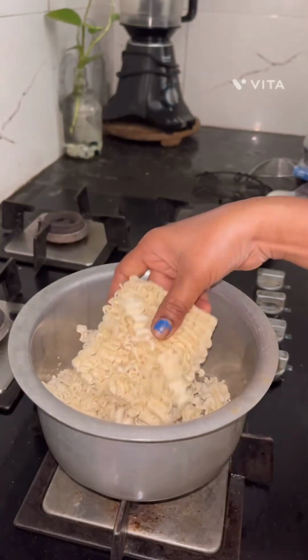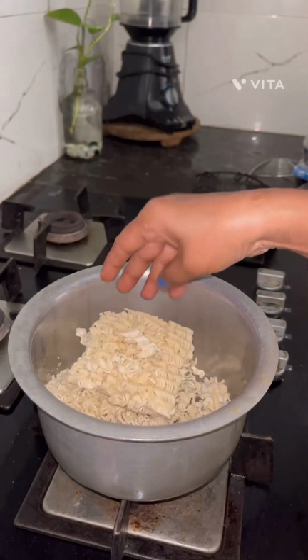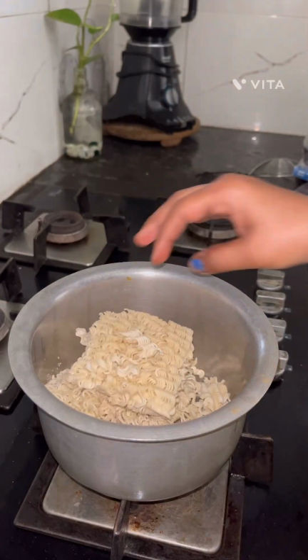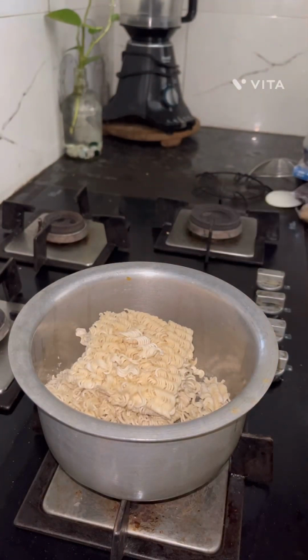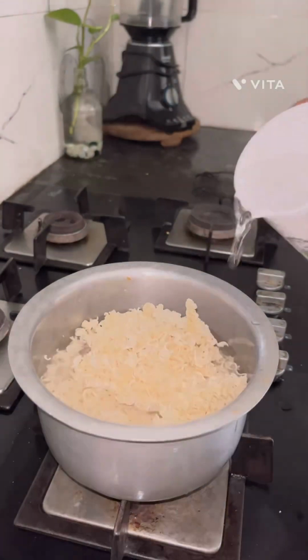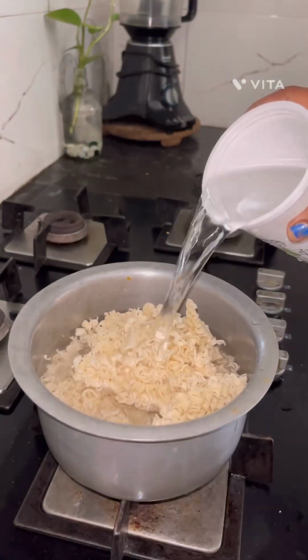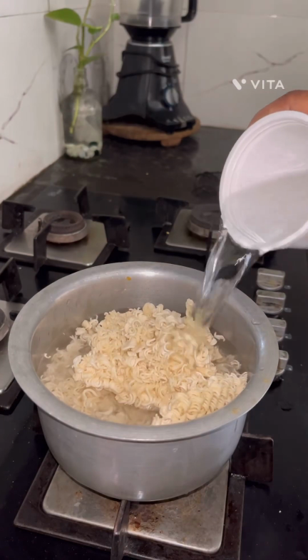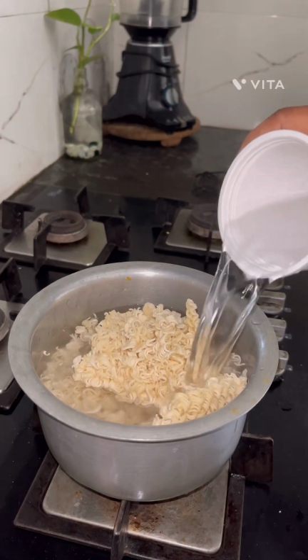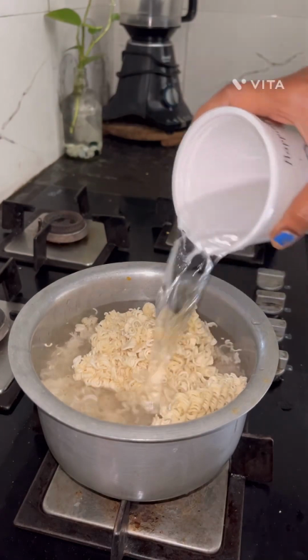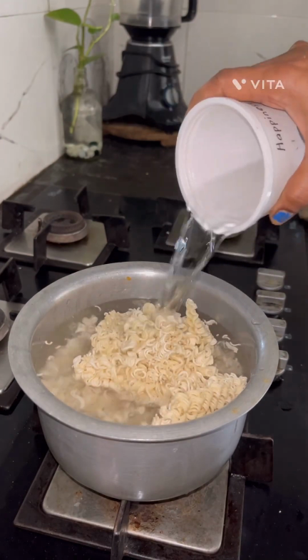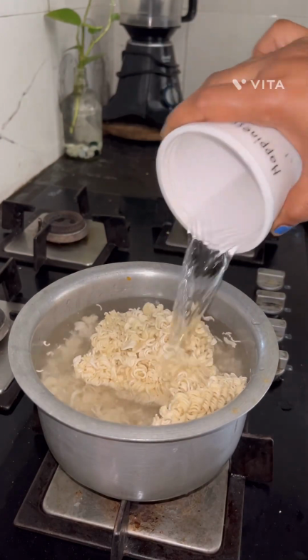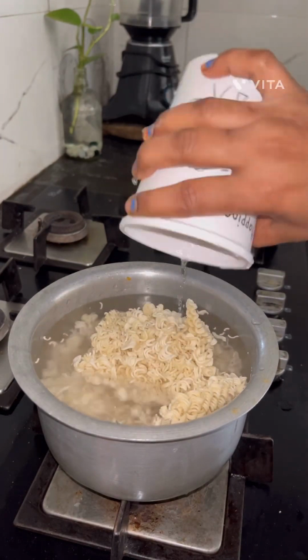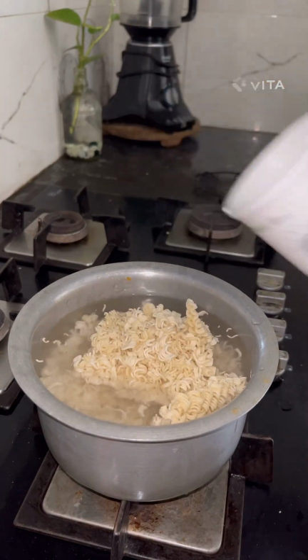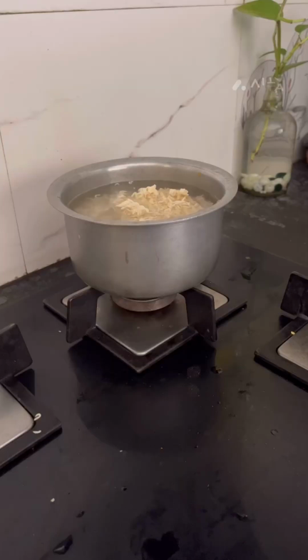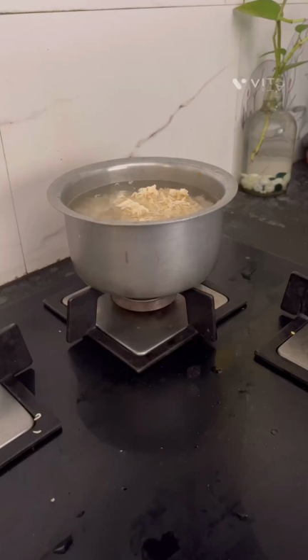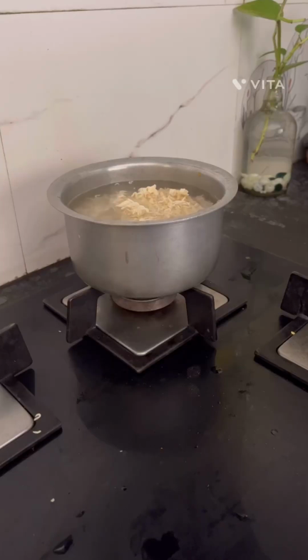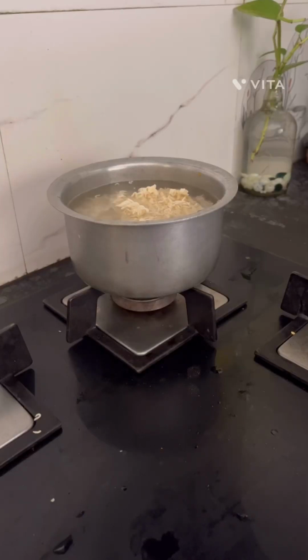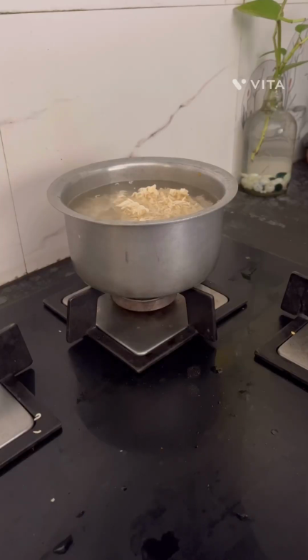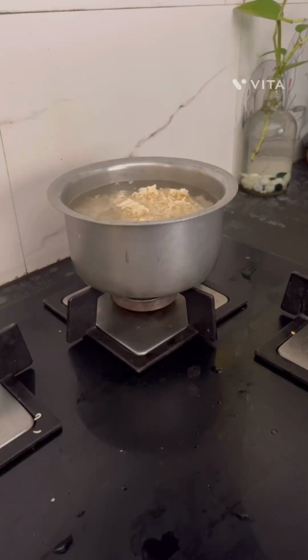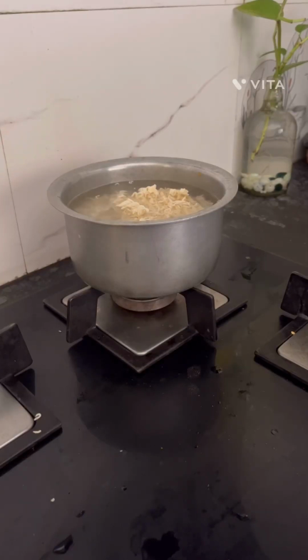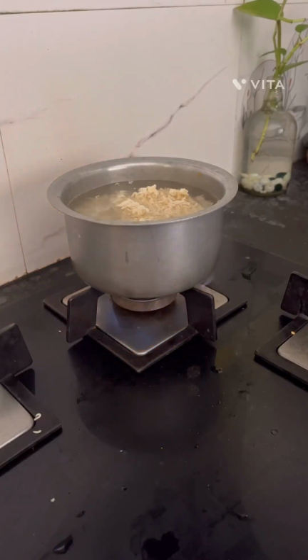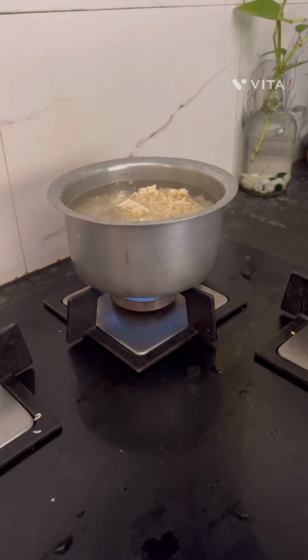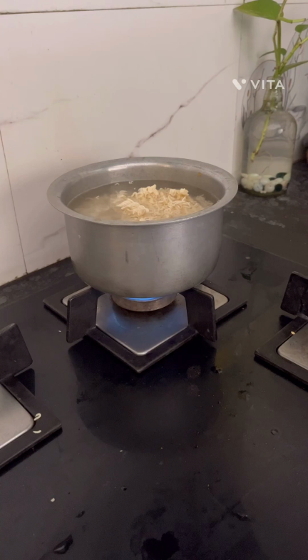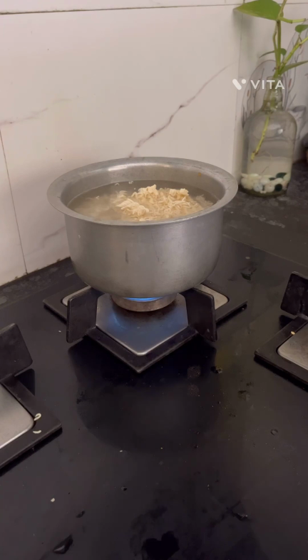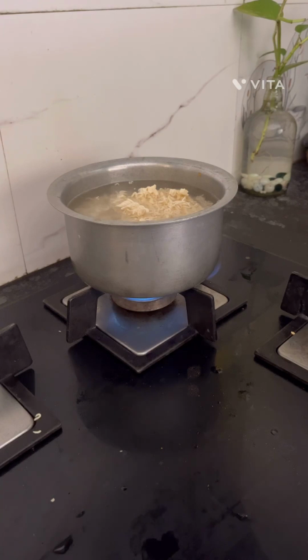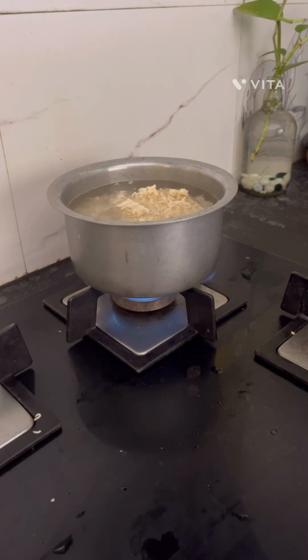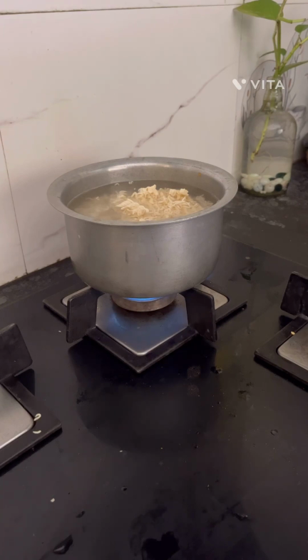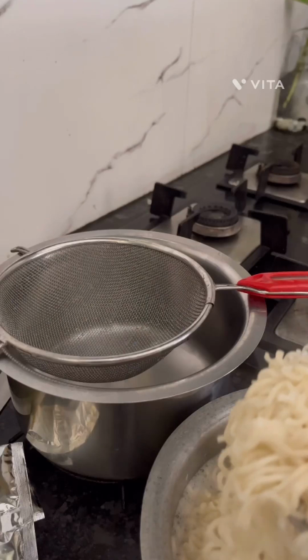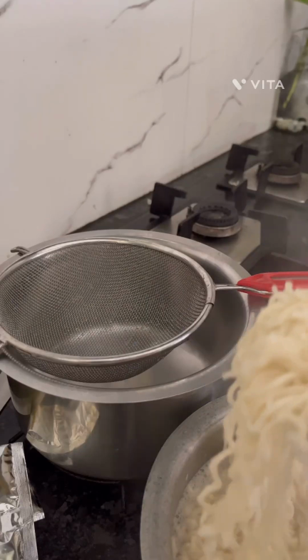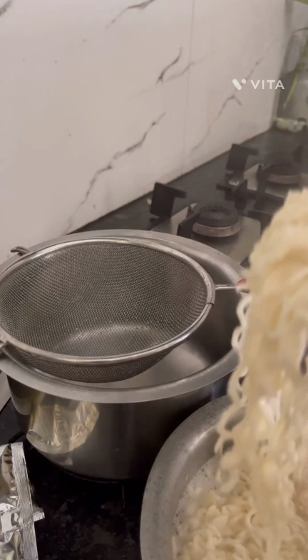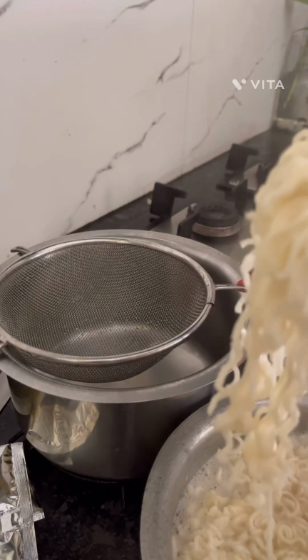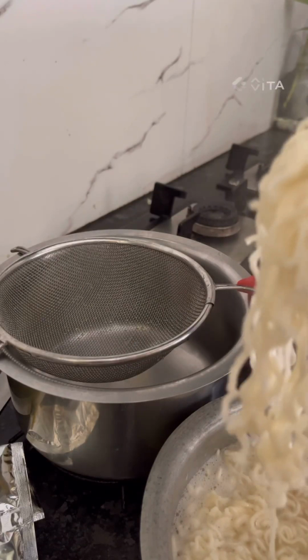I am going to add 4 Maggi cakes. I am going to add 2 glasses of water and cook.